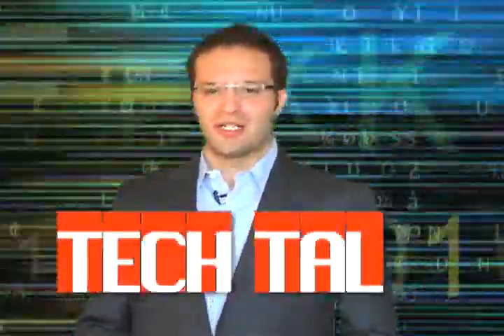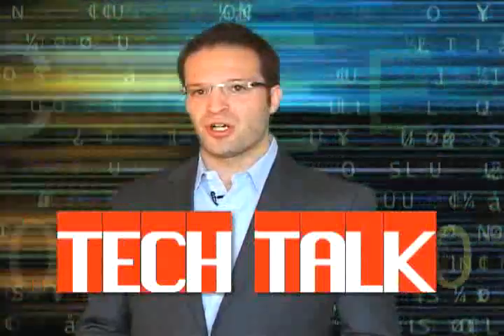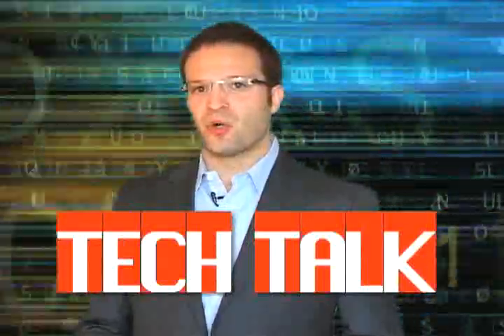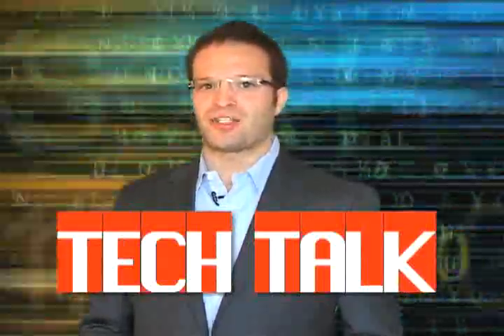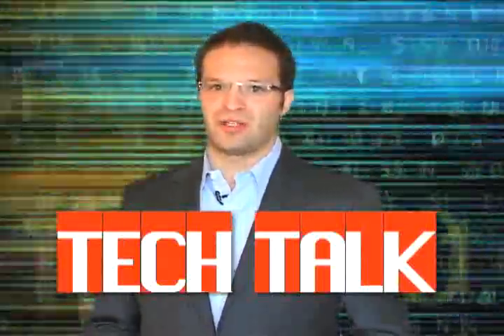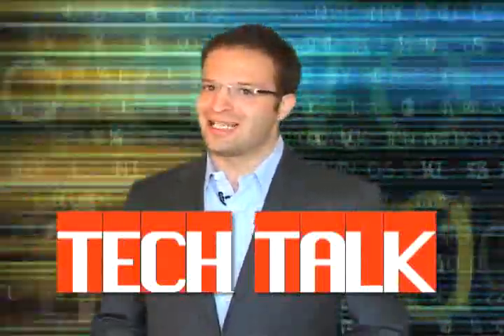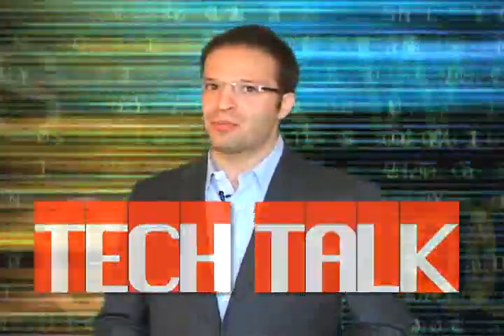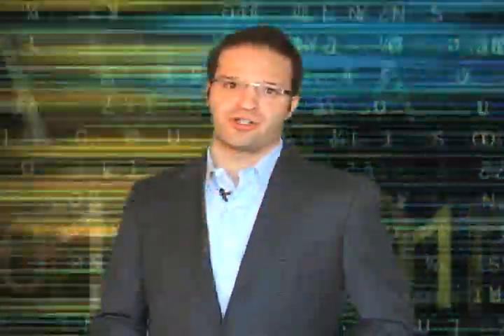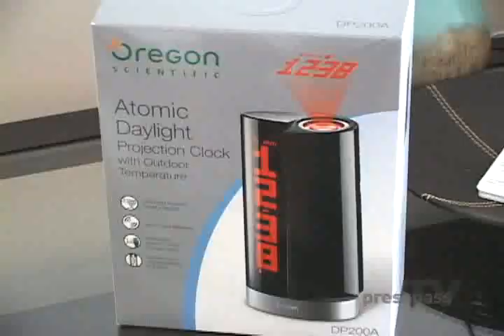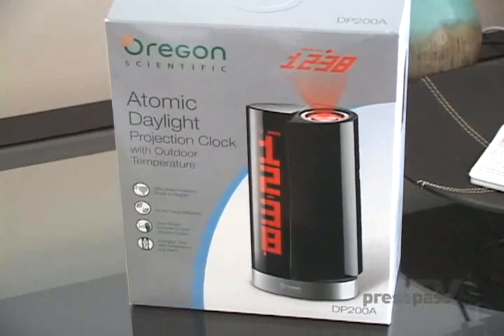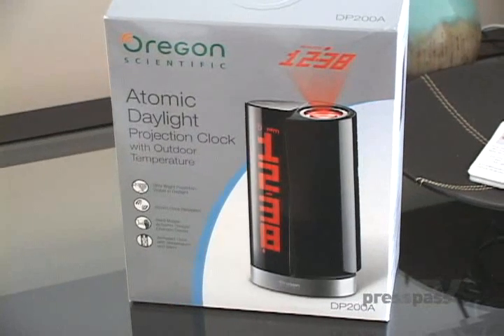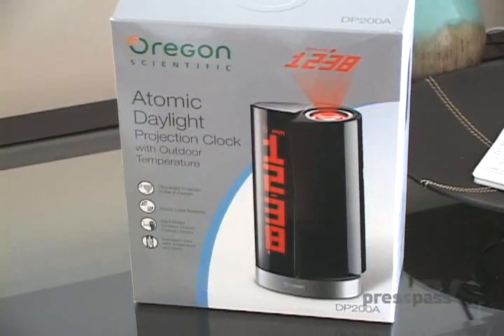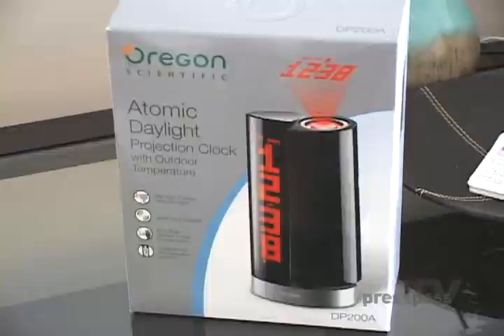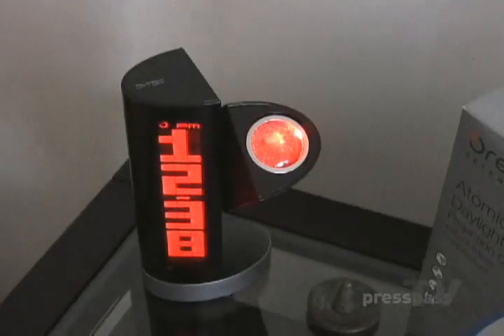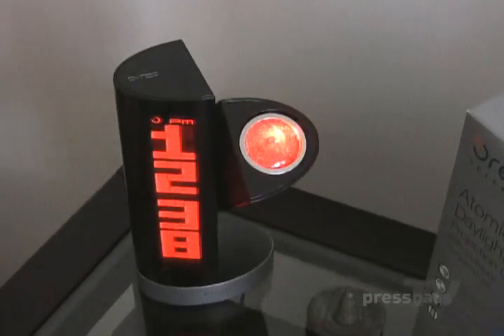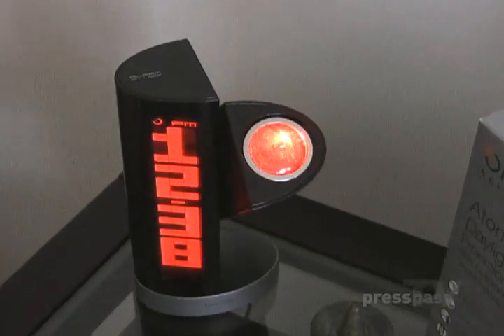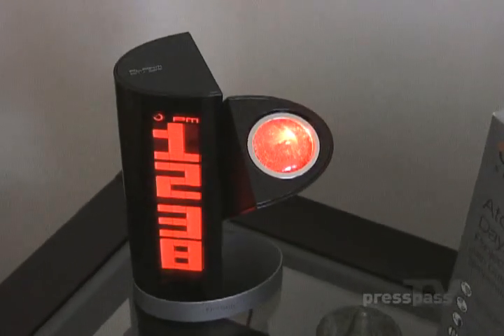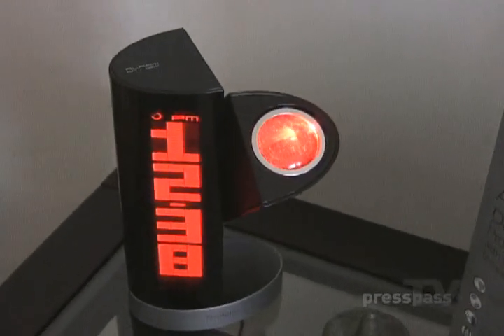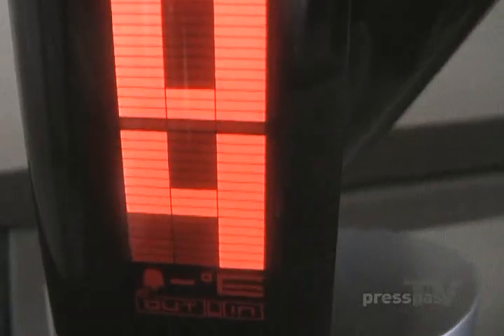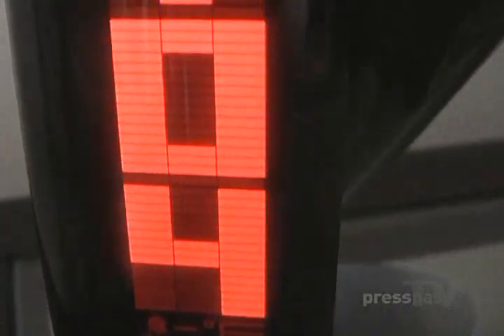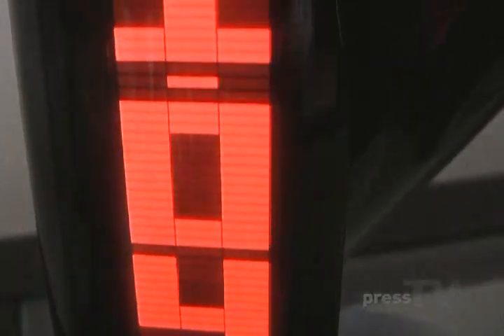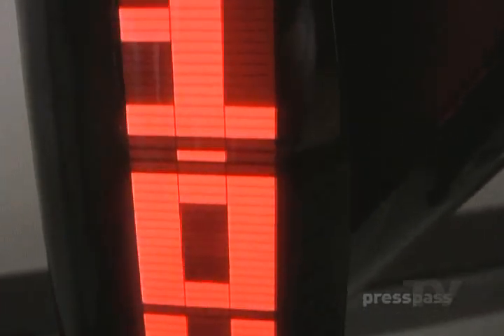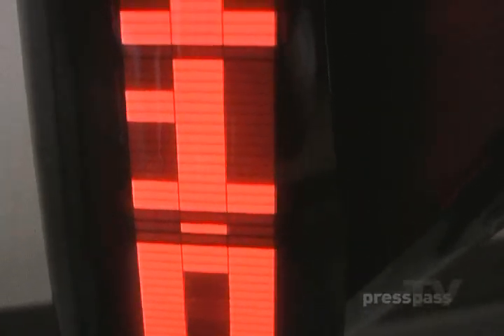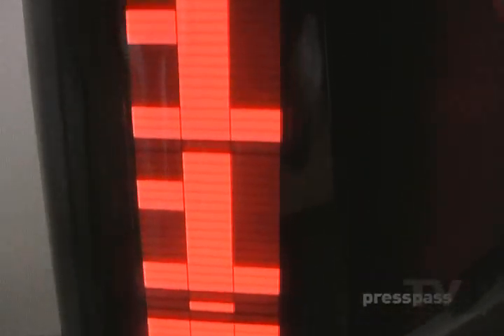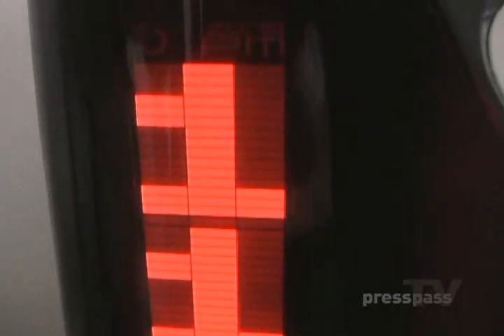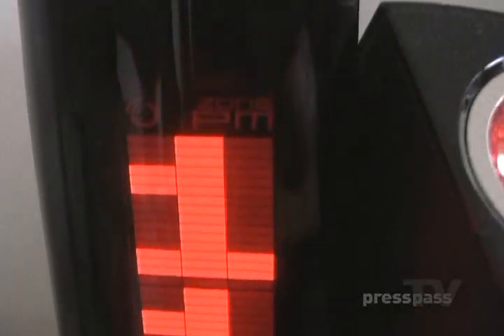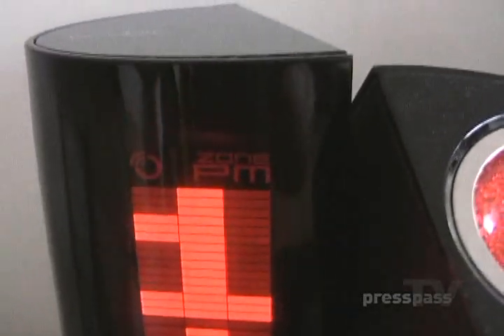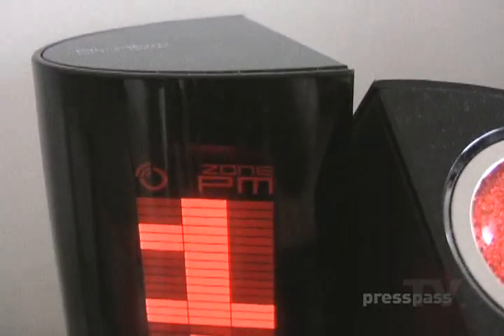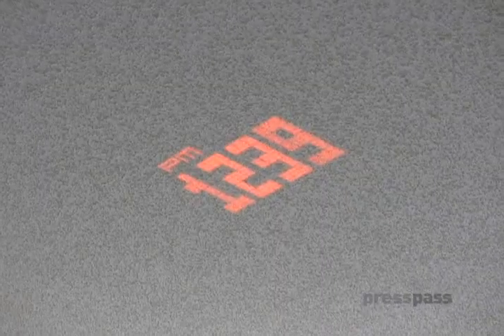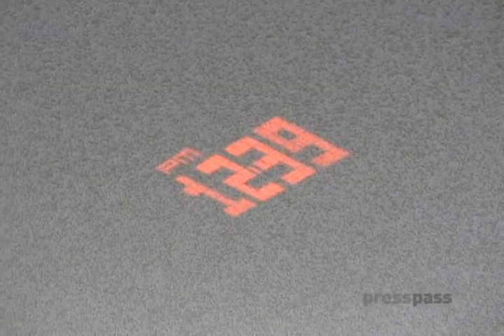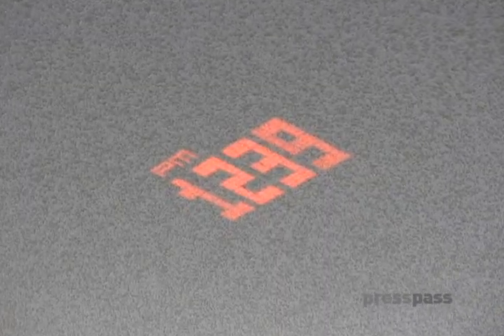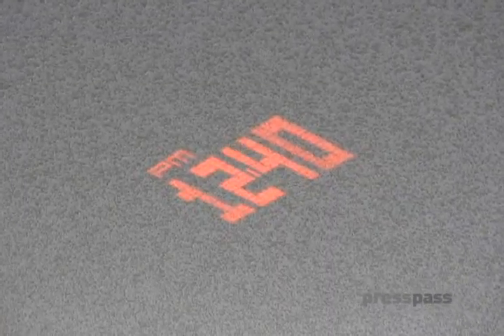Today we're going to talk about the Oregon Scientific Atomic Projection Clock, the DP-200A. It's a daylight projection clock. This clock works as well in the daylight as it does at nighttime, so the image is constantly projected on the ceiling or on the wall, which is great.